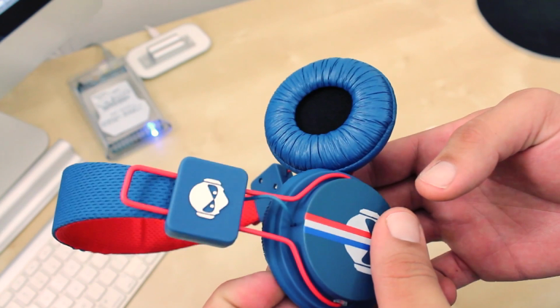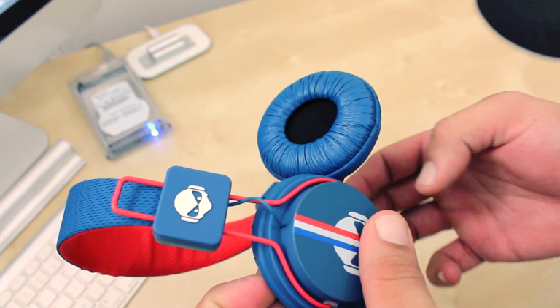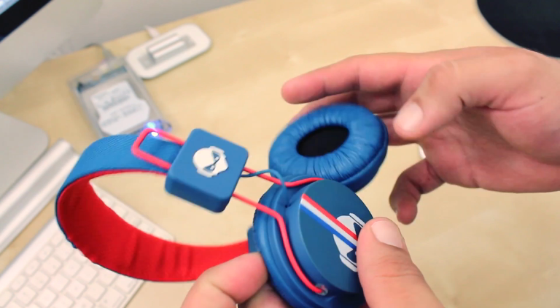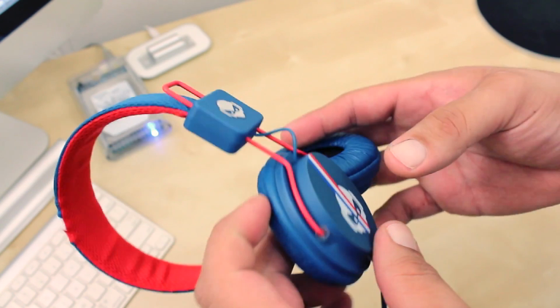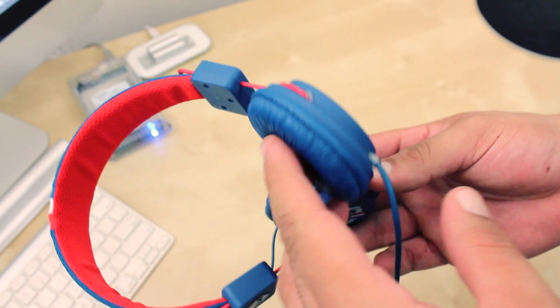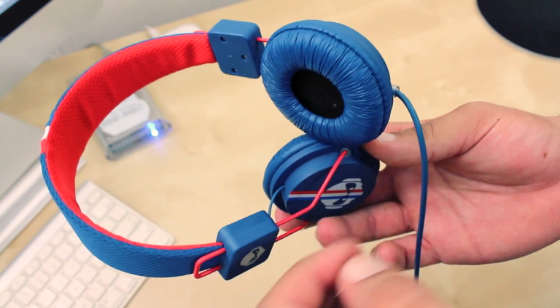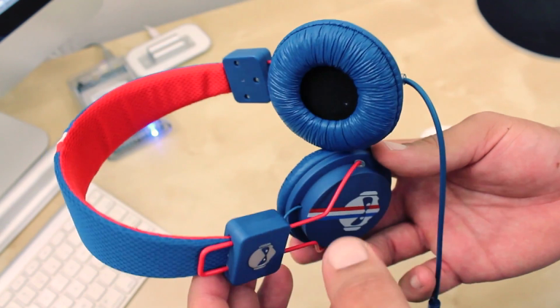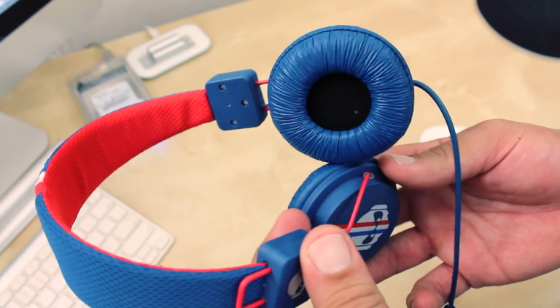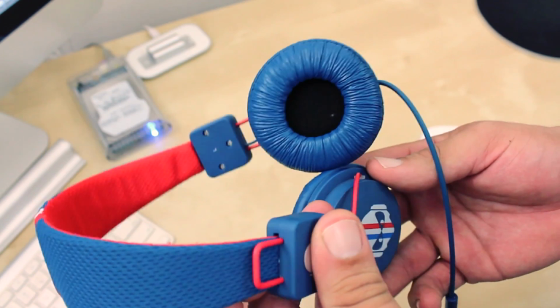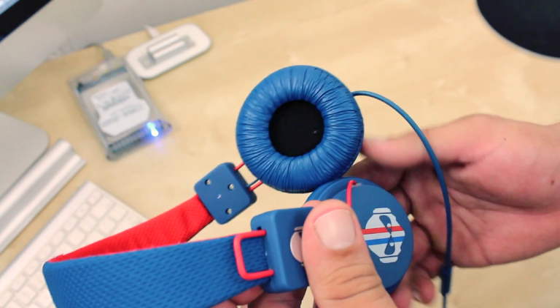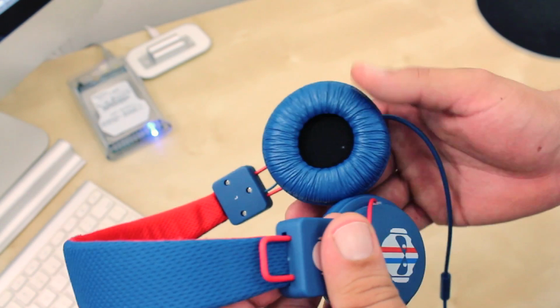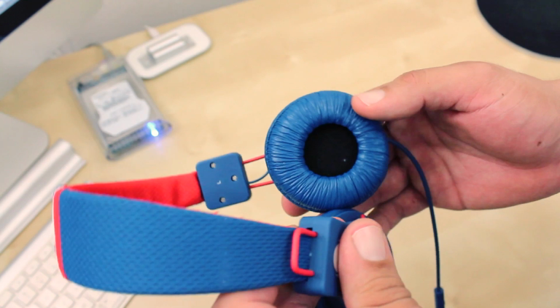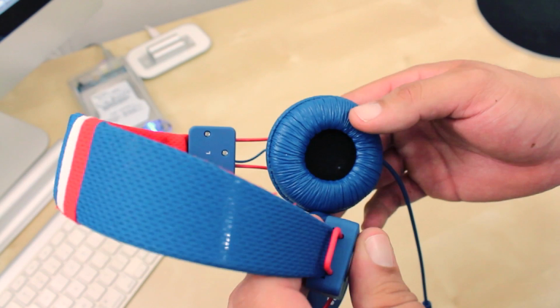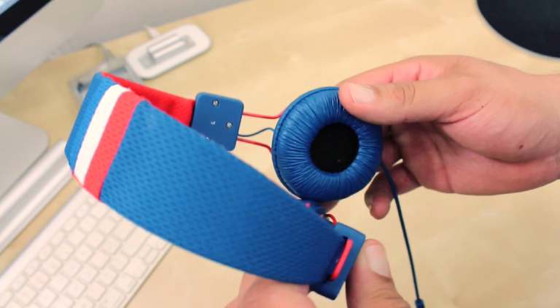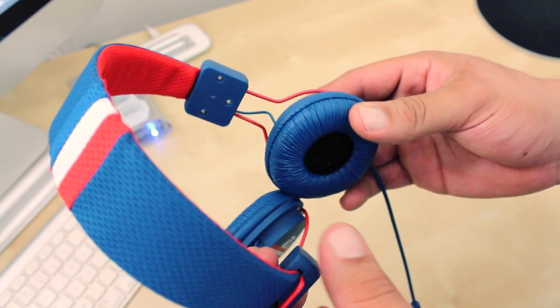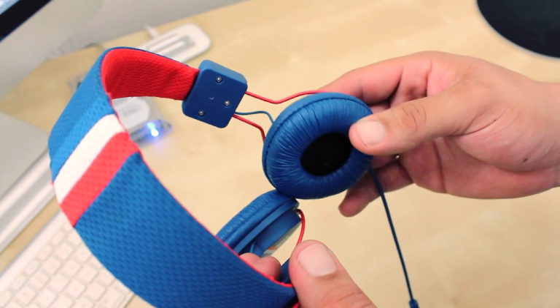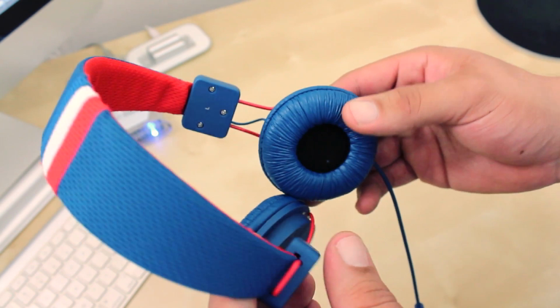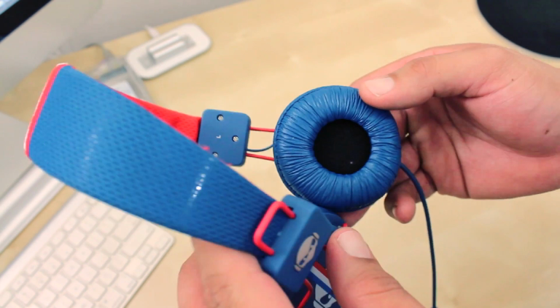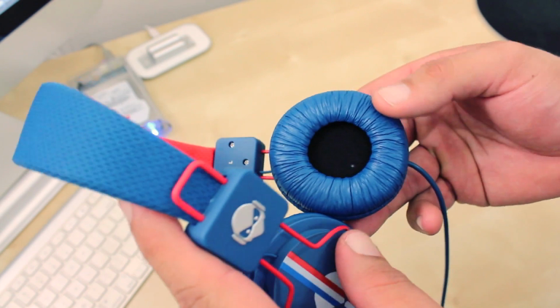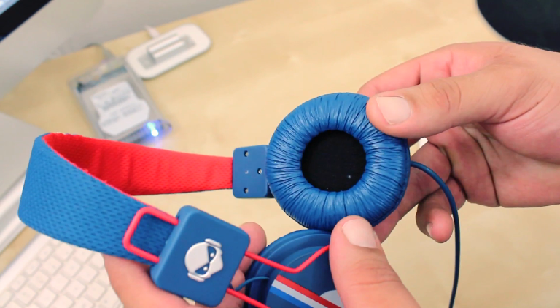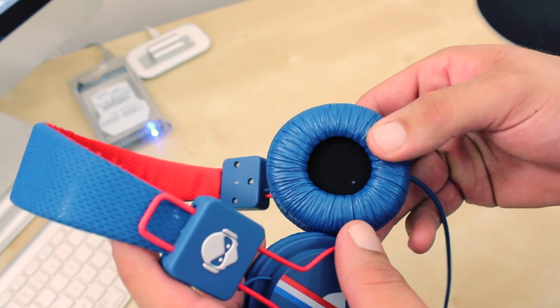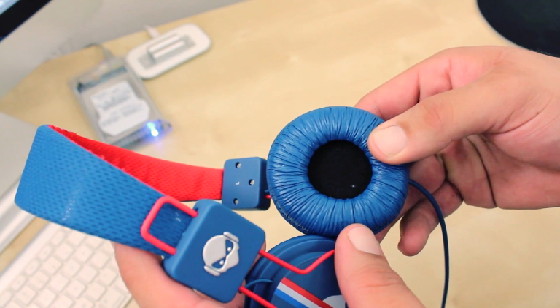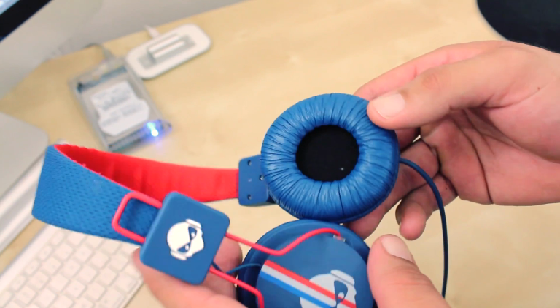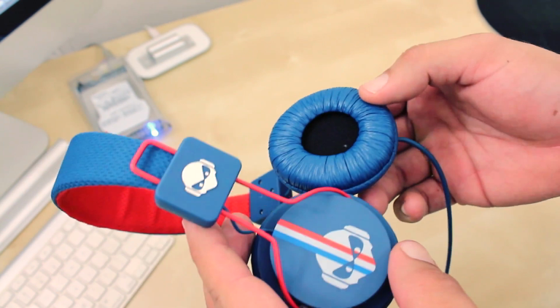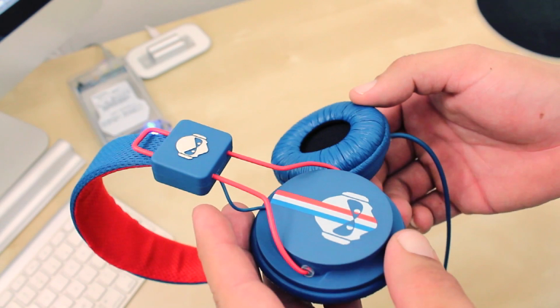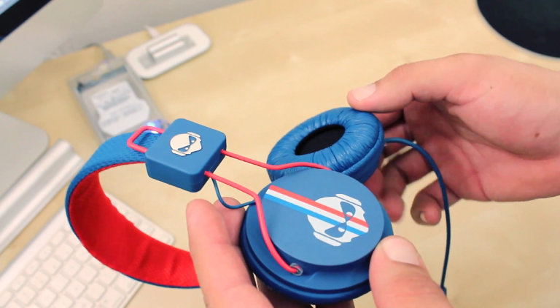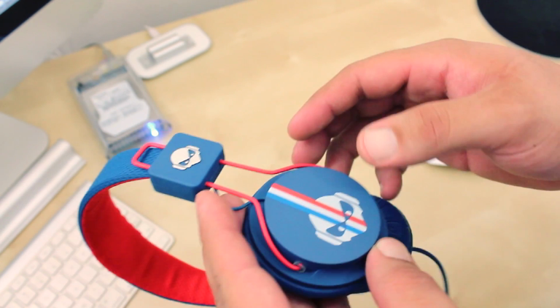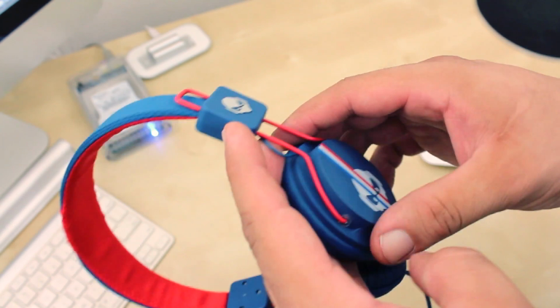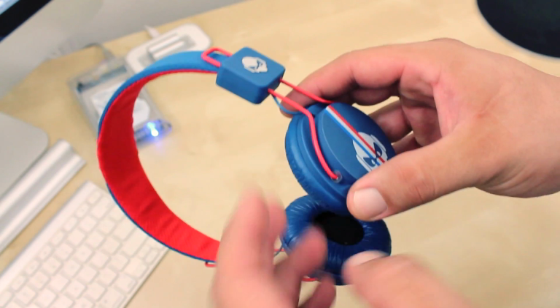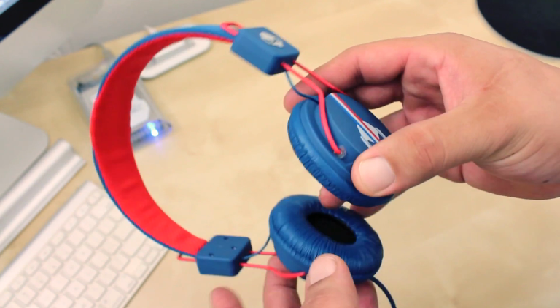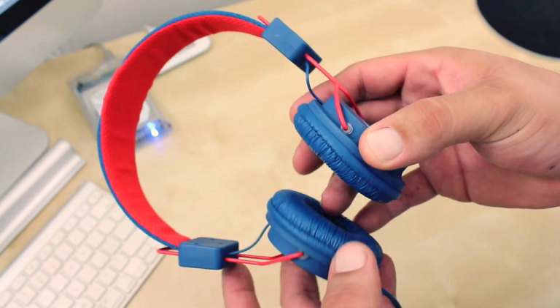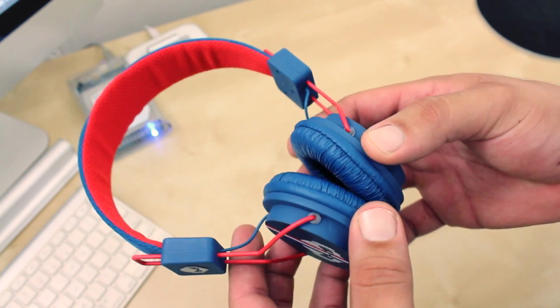I rocked these headphones listening to some Too Short, Snoop Dogg, and some Ice Cube. And the TNTs really give you clear sound, really good highs. Now the bands also surprised me. Now when it comes to the bass, it's also there, it's just not that deep.